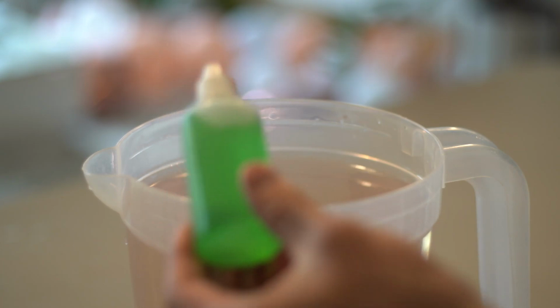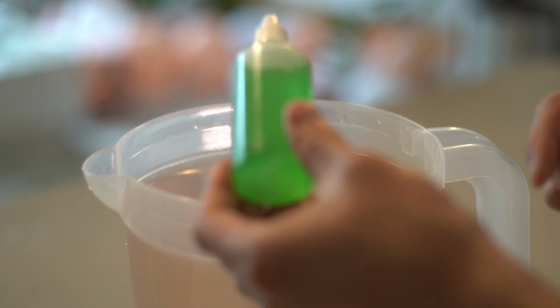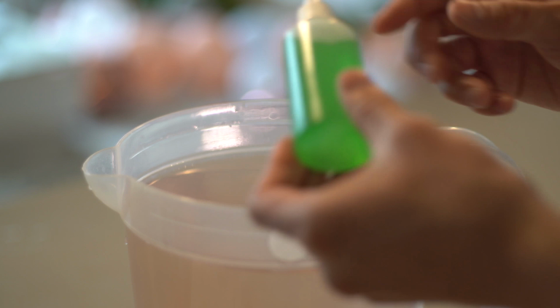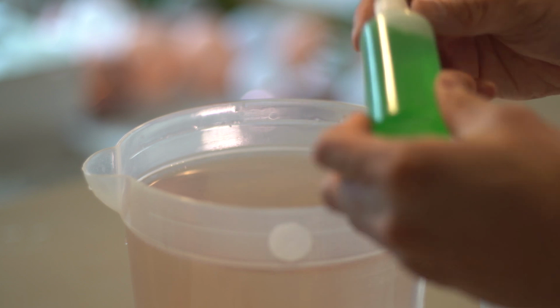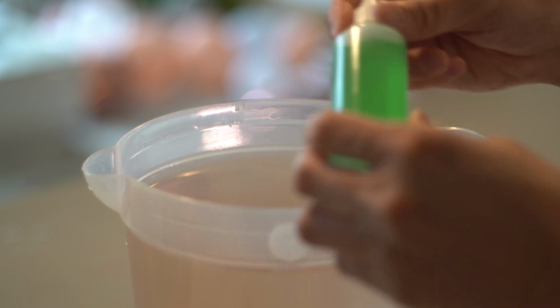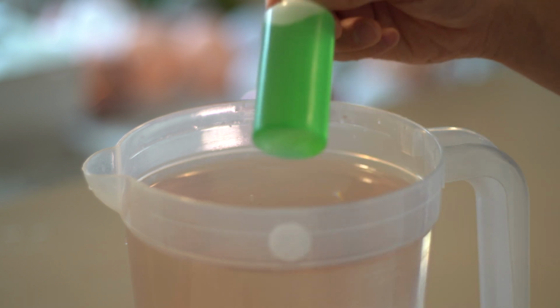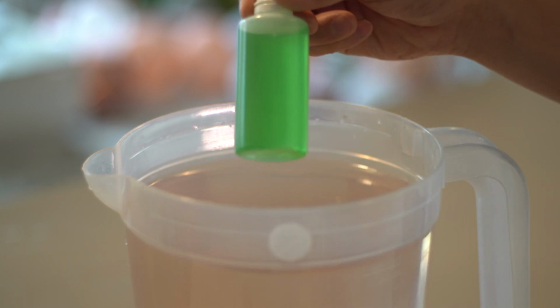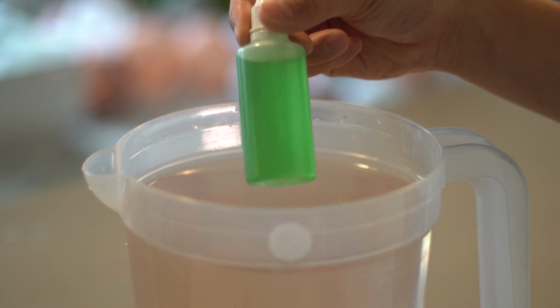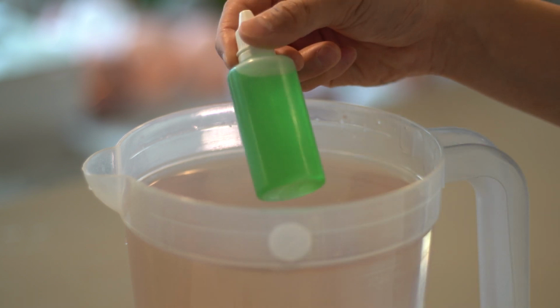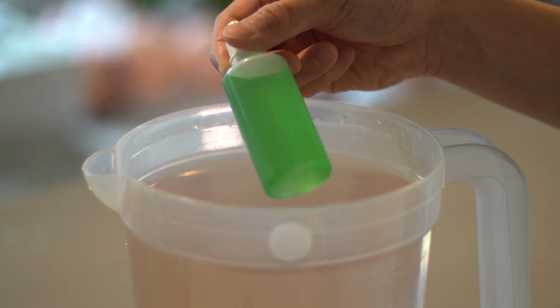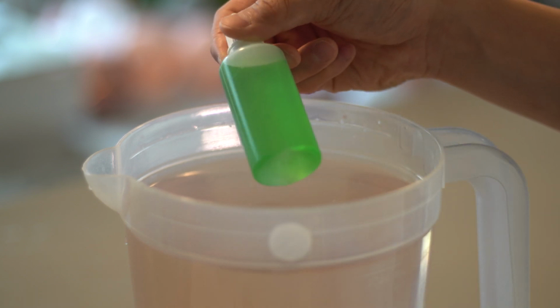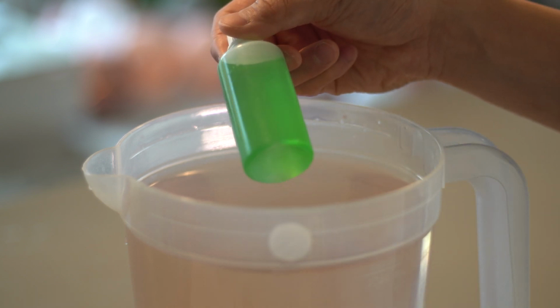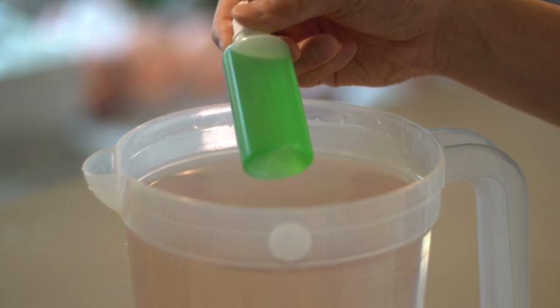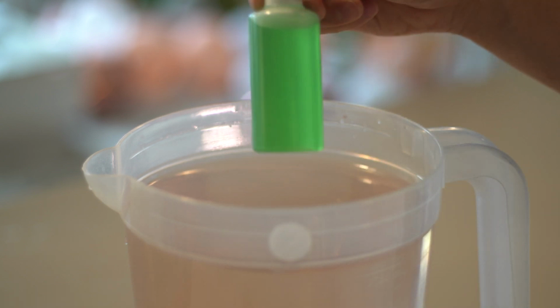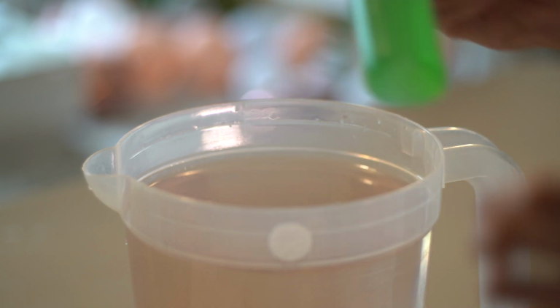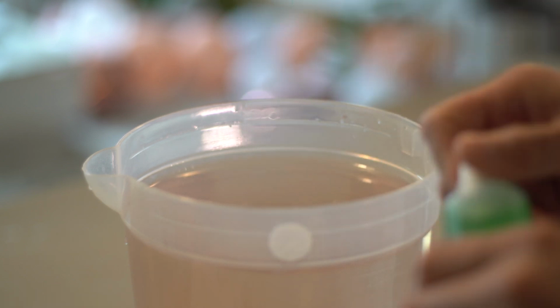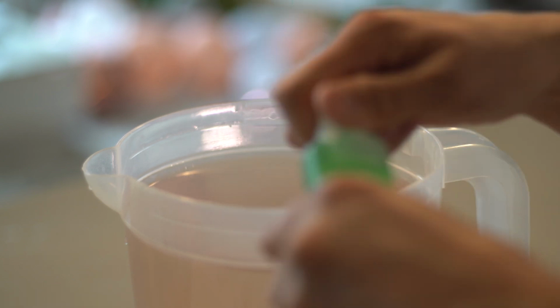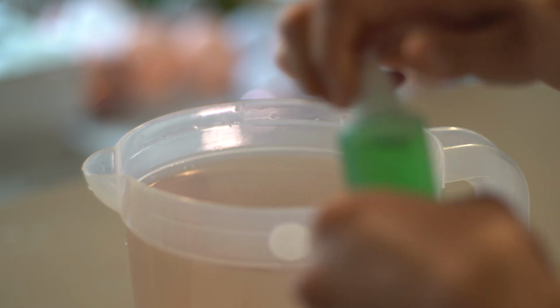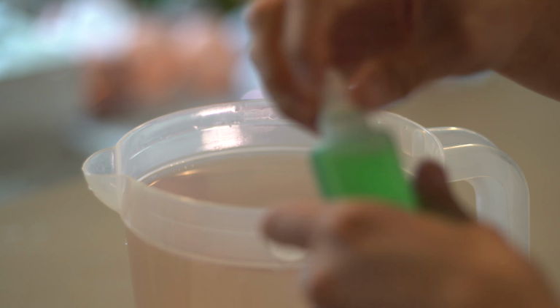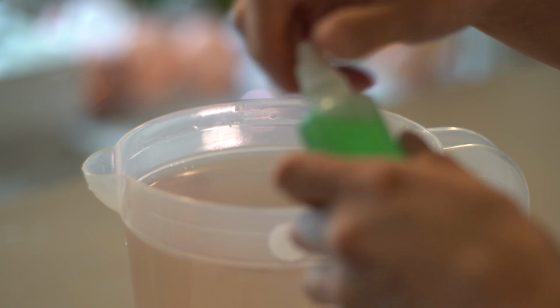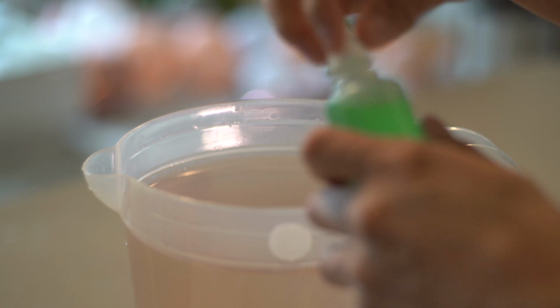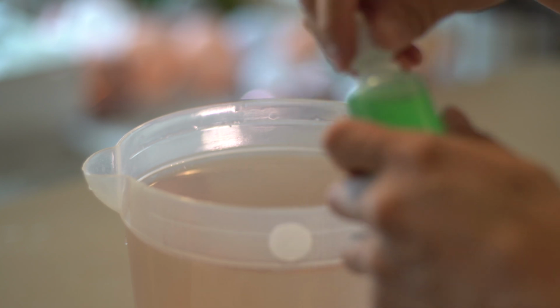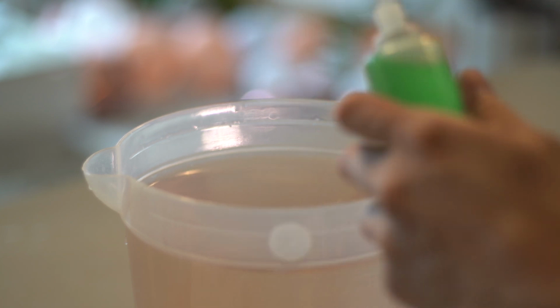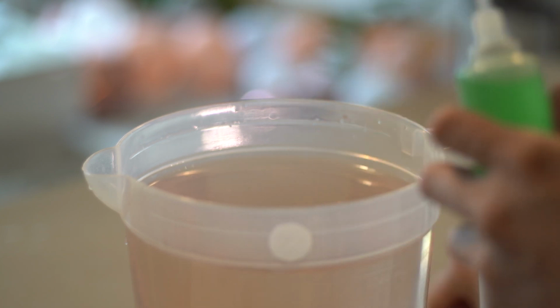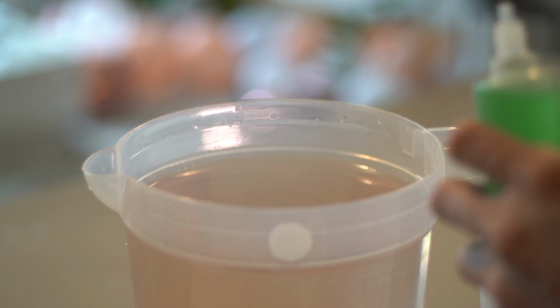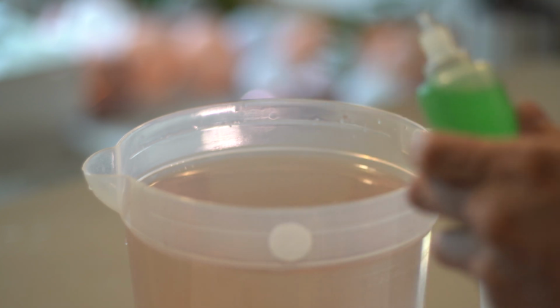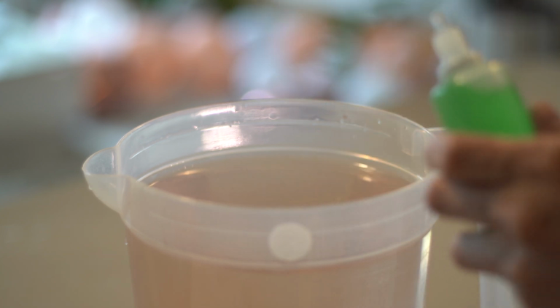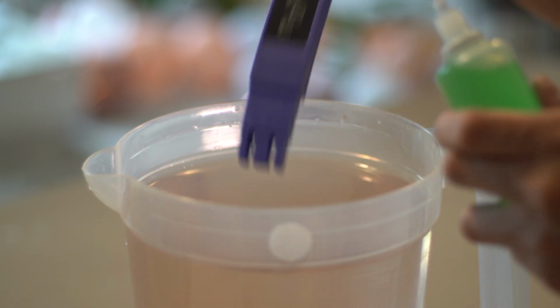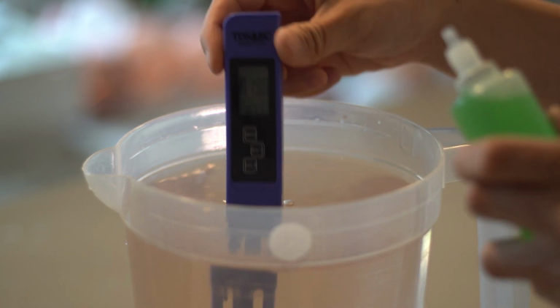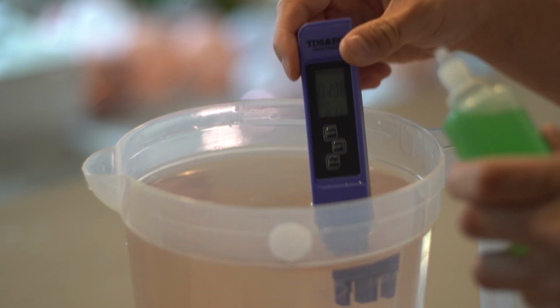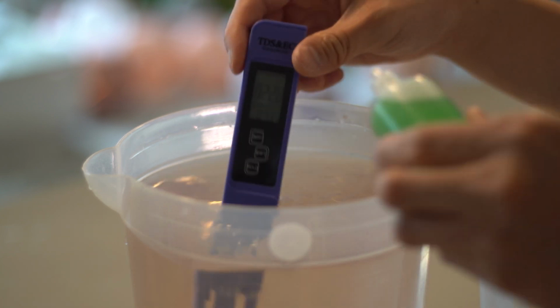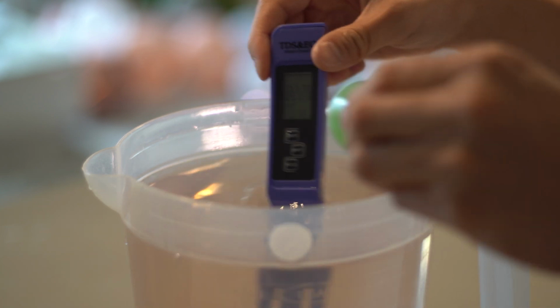Next, we'll add our macronutrient, which is a green solution and contains high levels of potassium. We'll take this up to our target ppm at around 500.